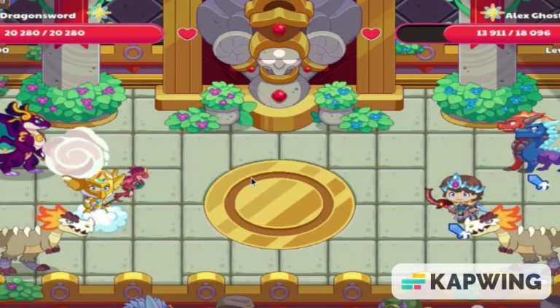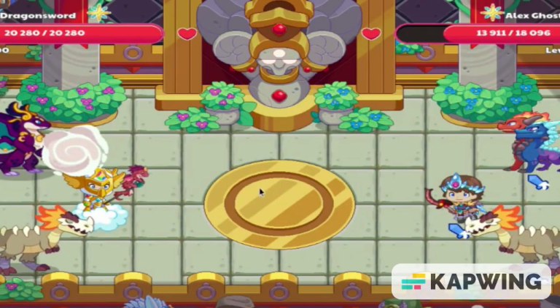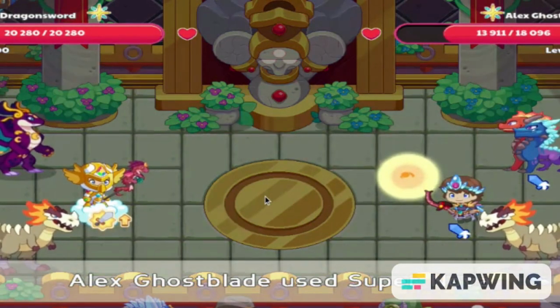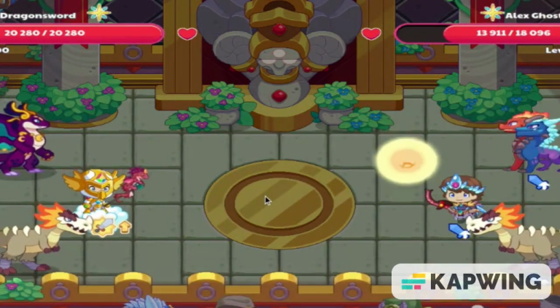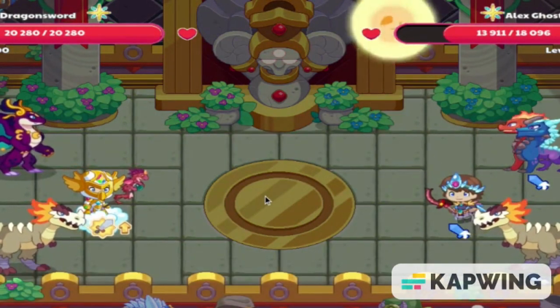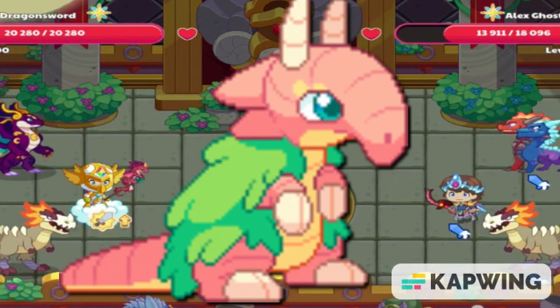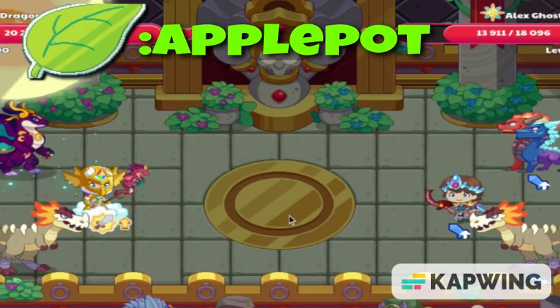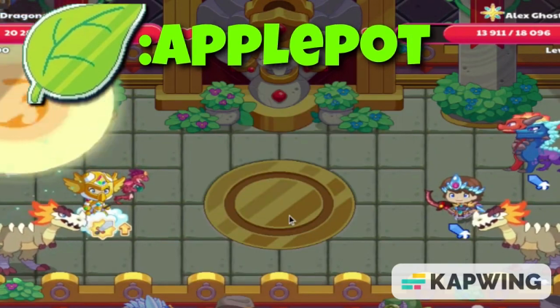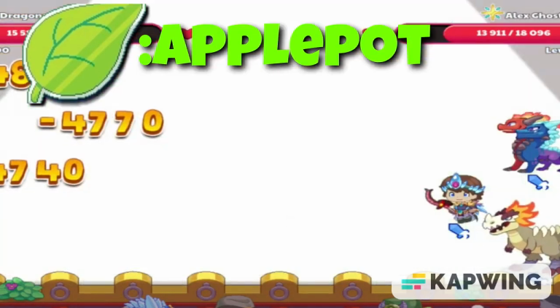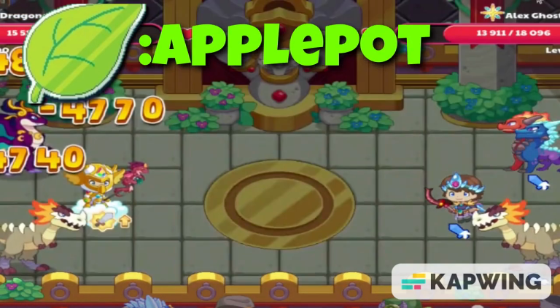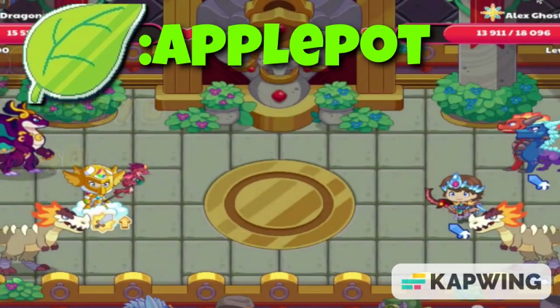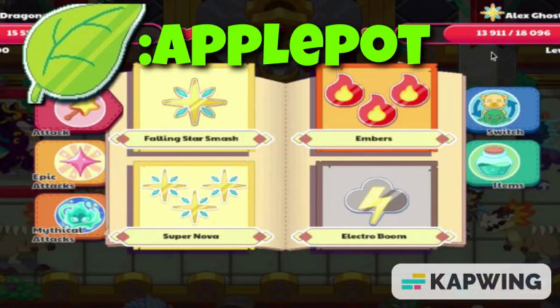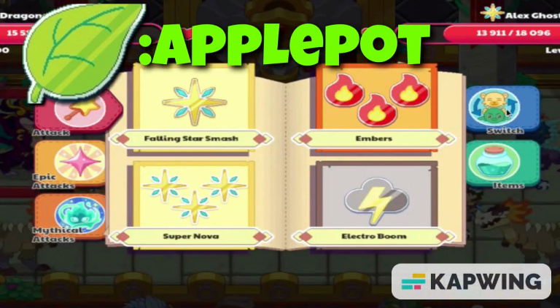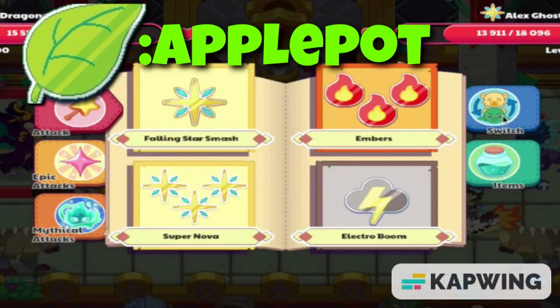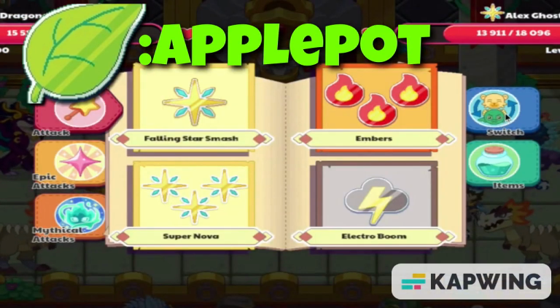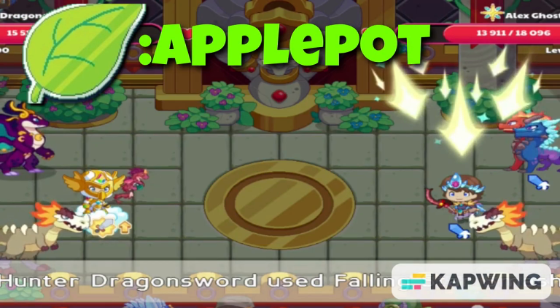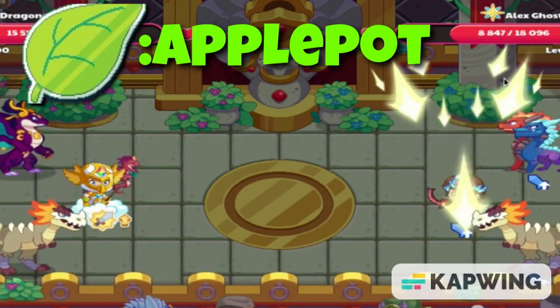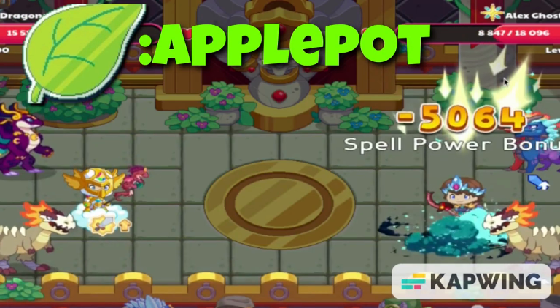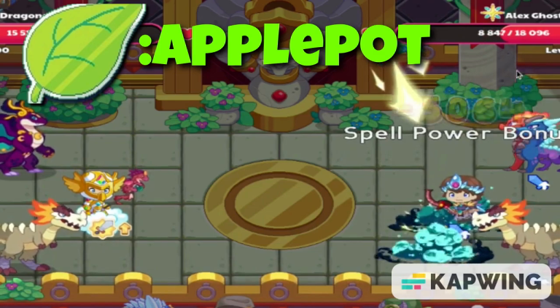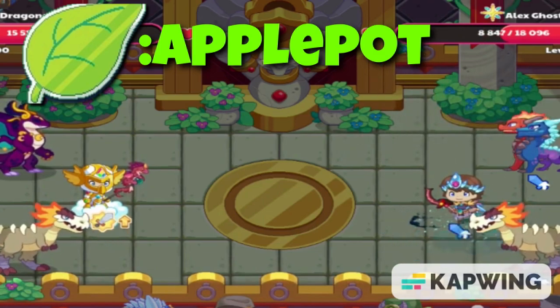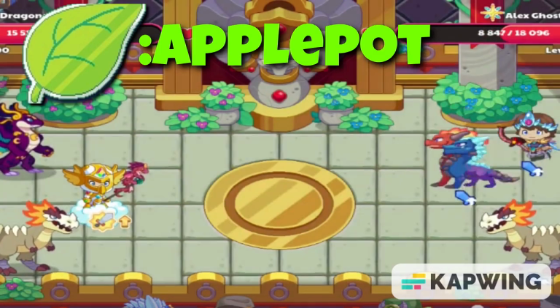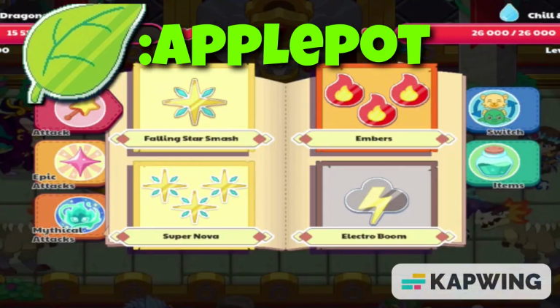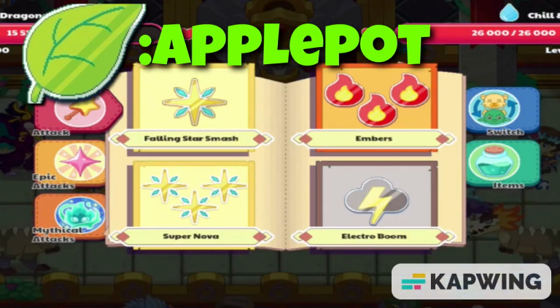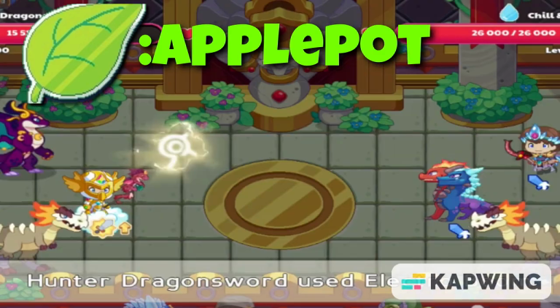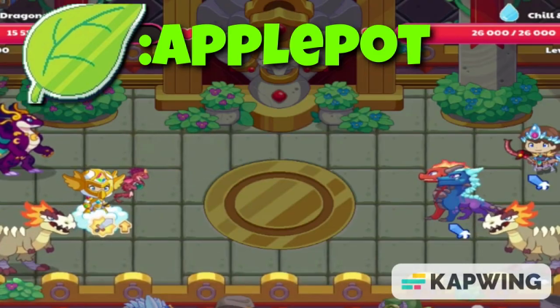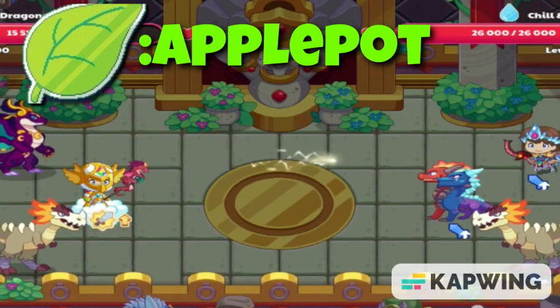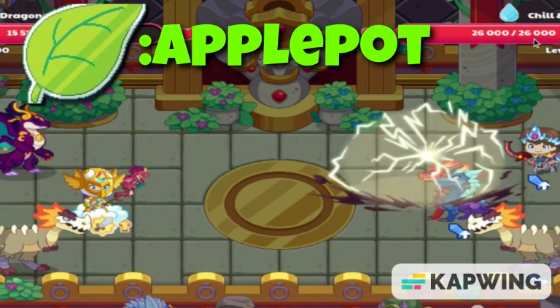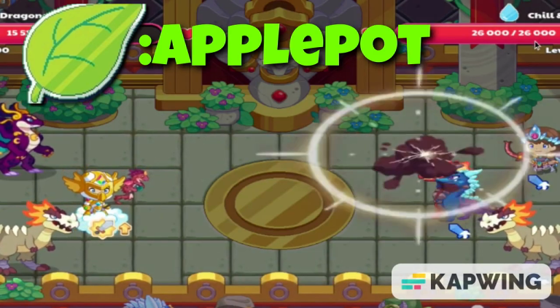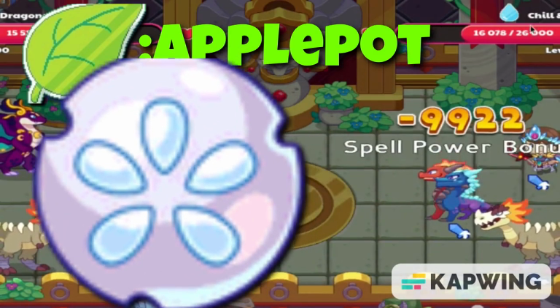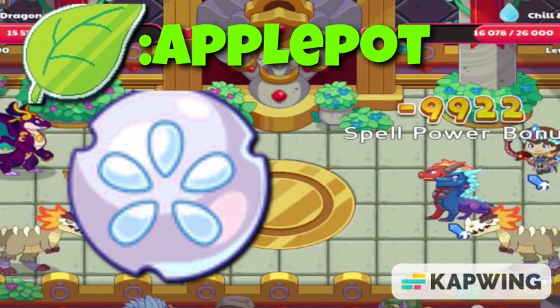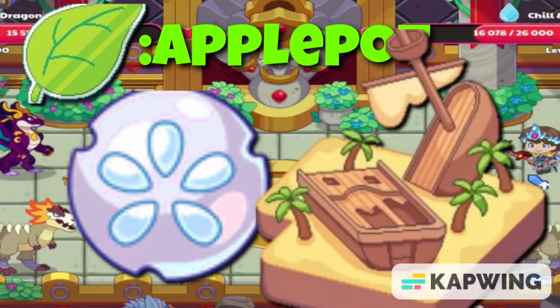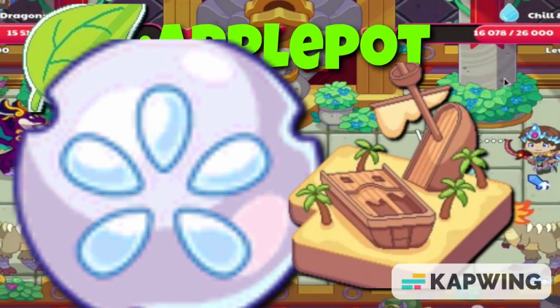Heading into the plant element, we have Applepot. Applepot is the most powerful of all of these pets with a power to health ratio of 9 to 1 and OK spells. They're actually pretty rare and can only be found during Summerfest and in Shipwreck Shore.